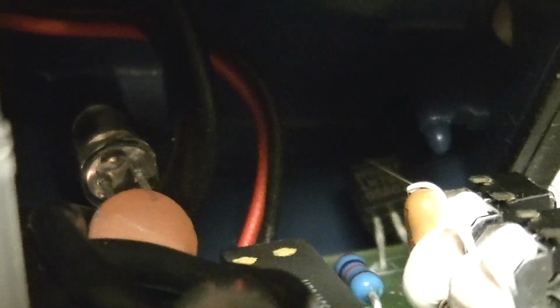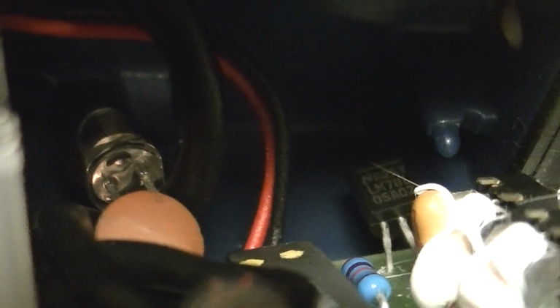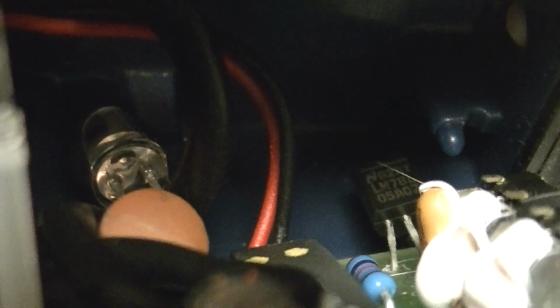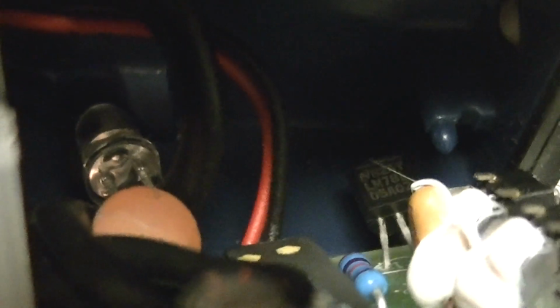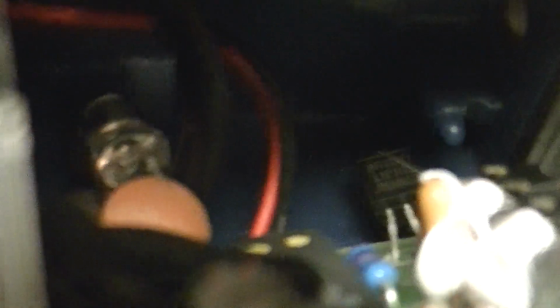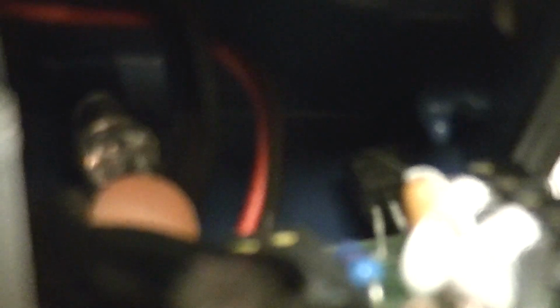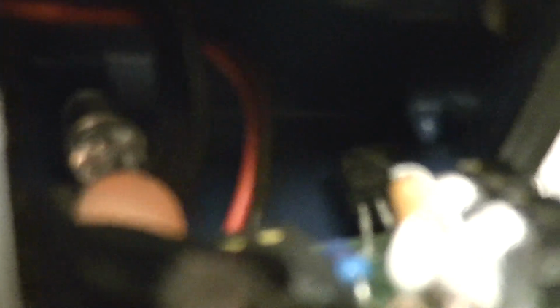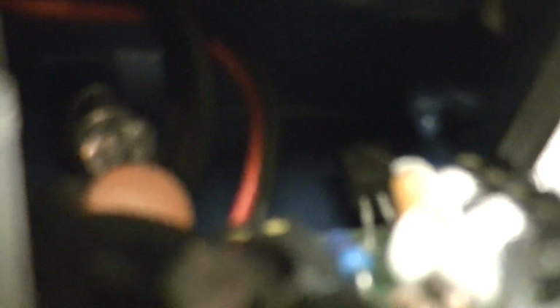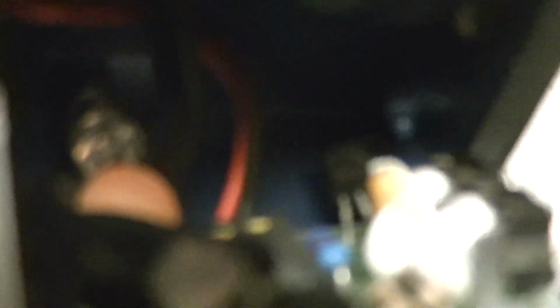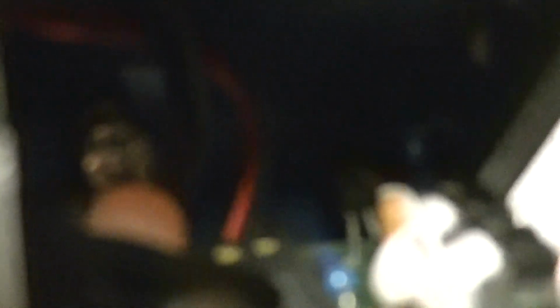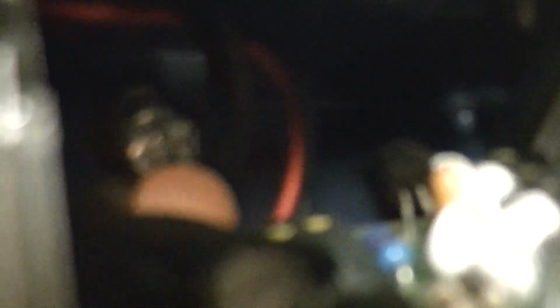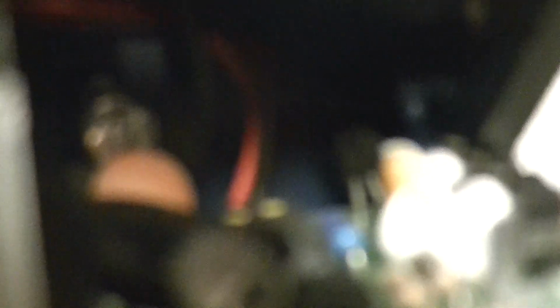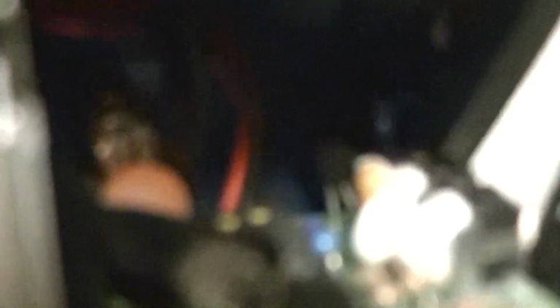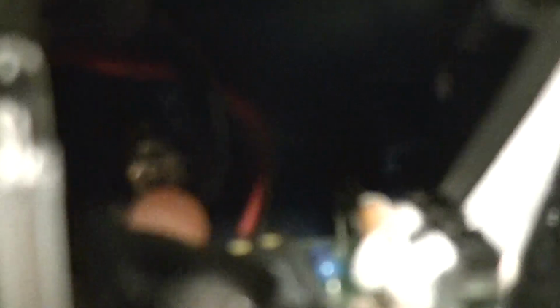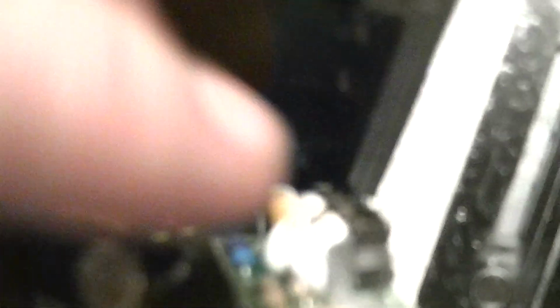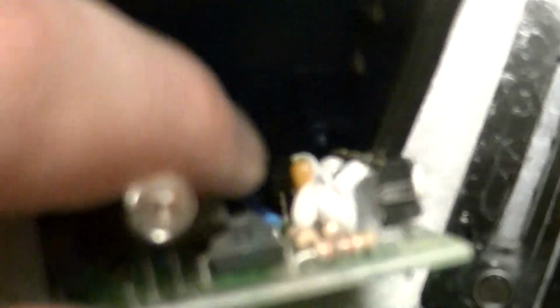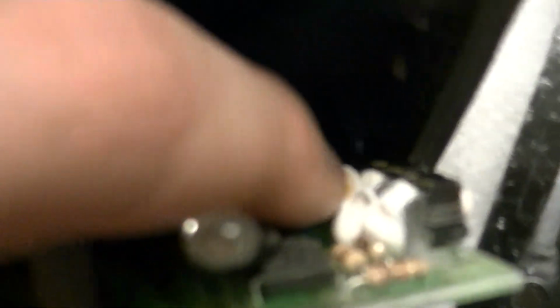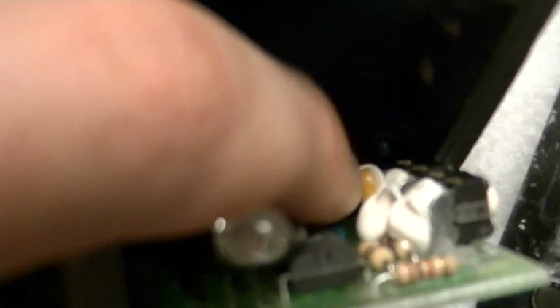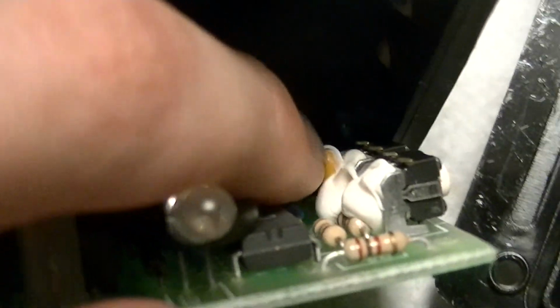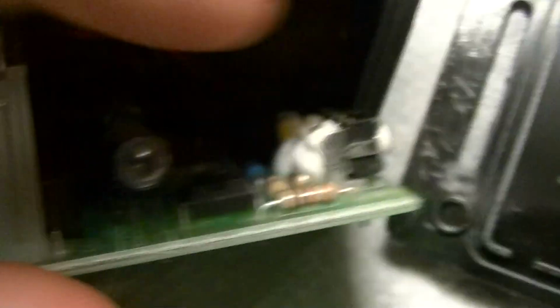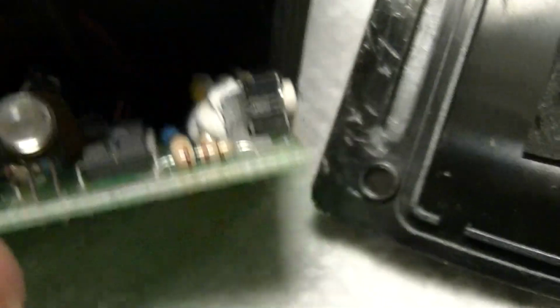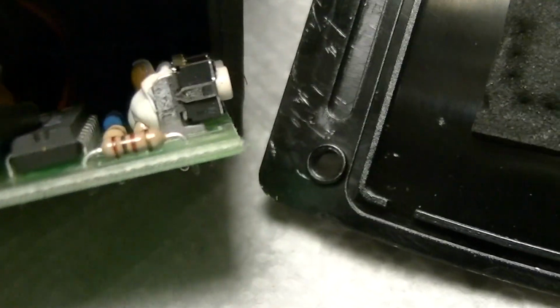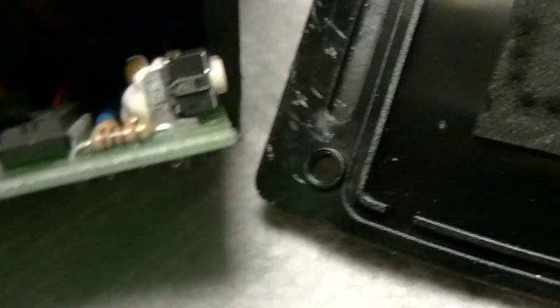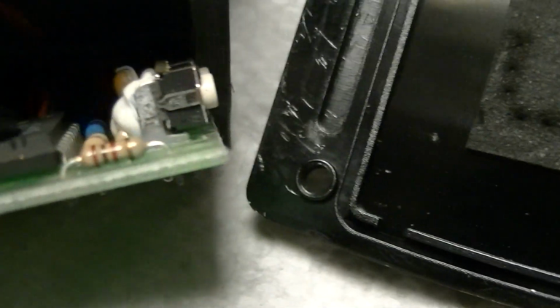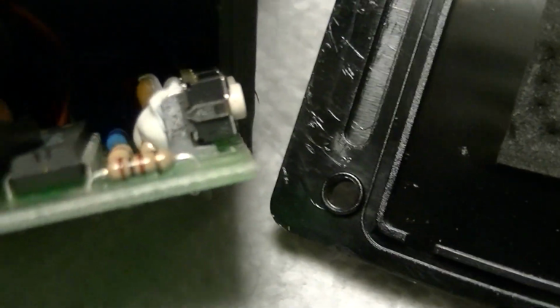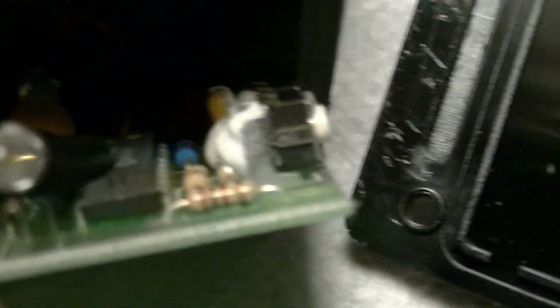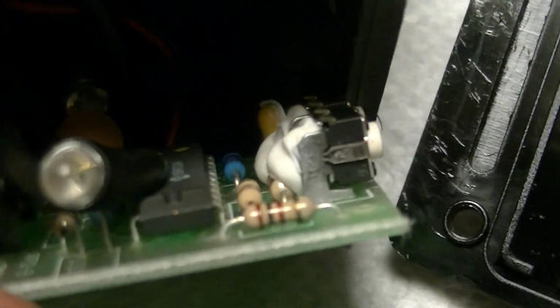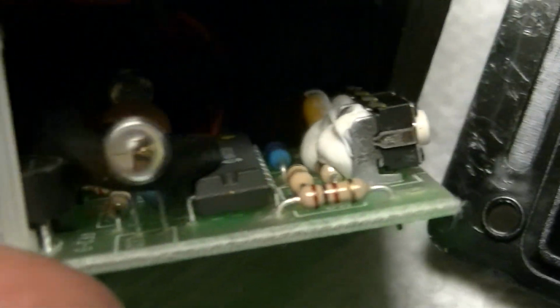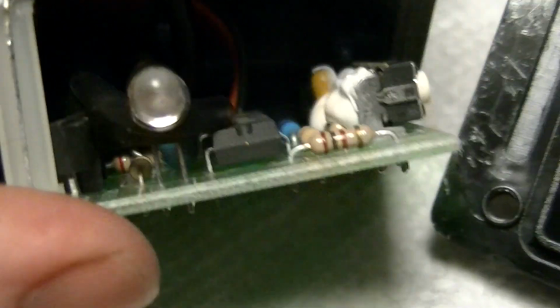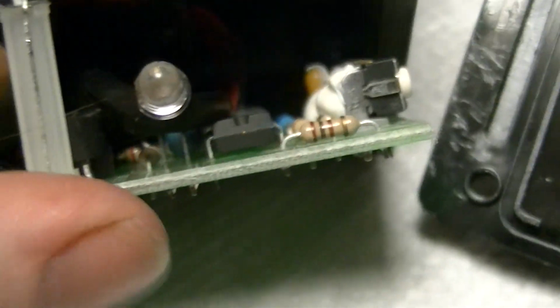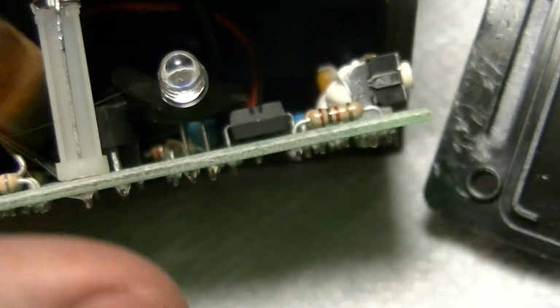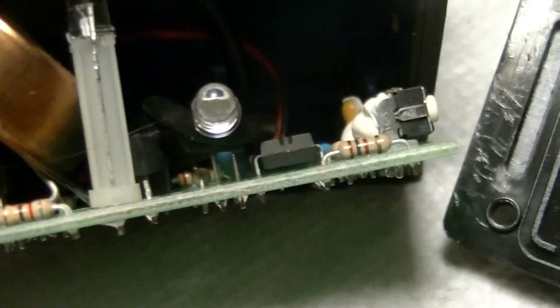Buried back in there there's a 78L05 — that's just a 5-volt supply for the micro — and a tantalum supply rail bypass cap.